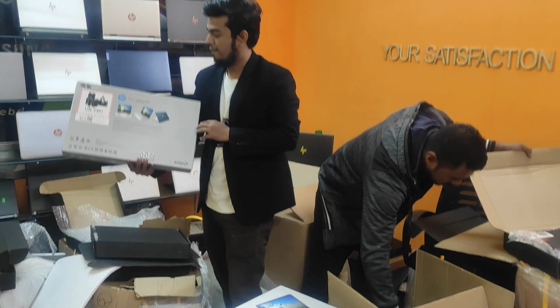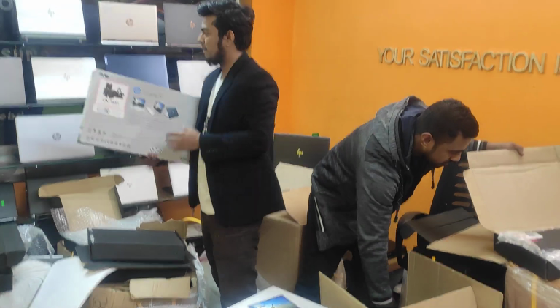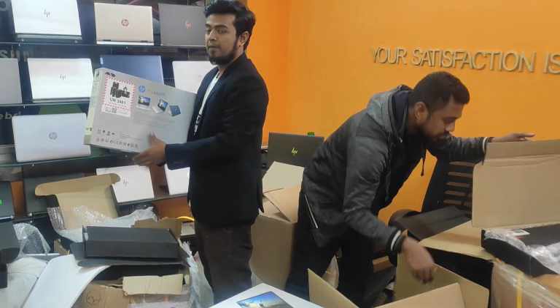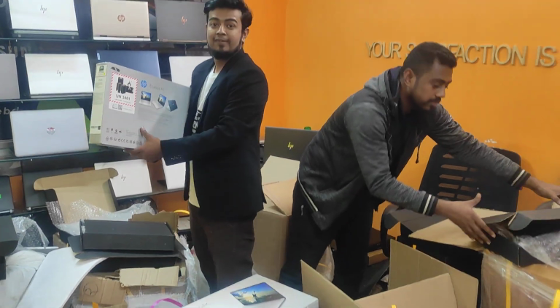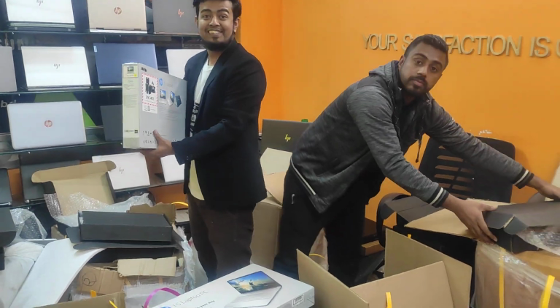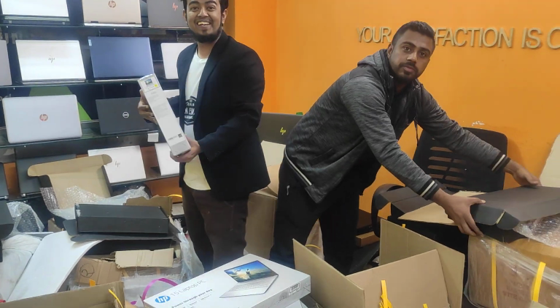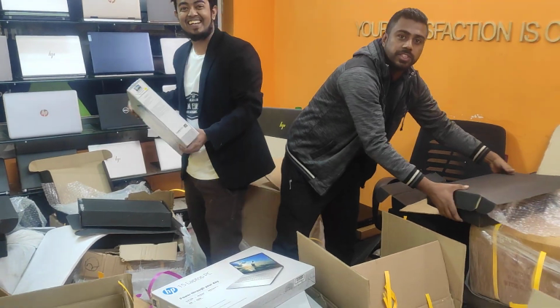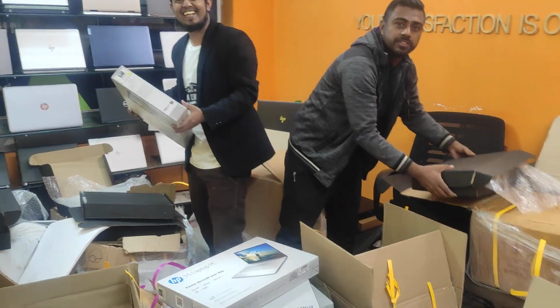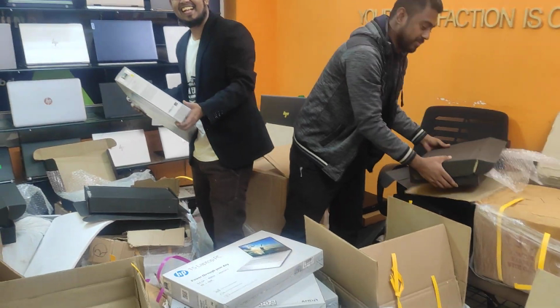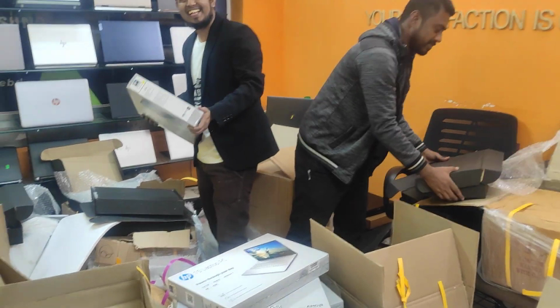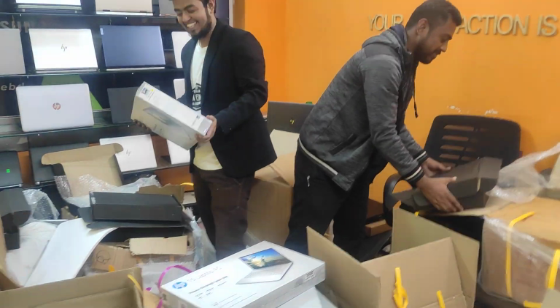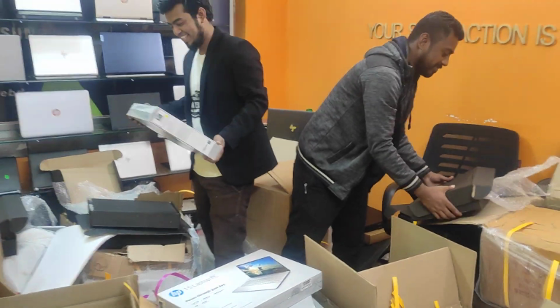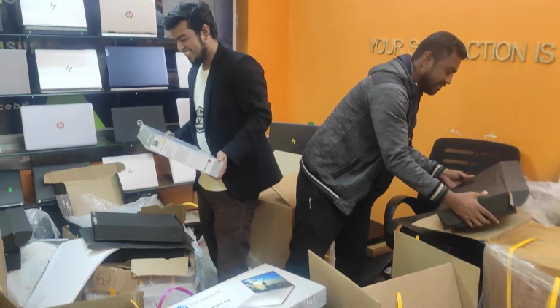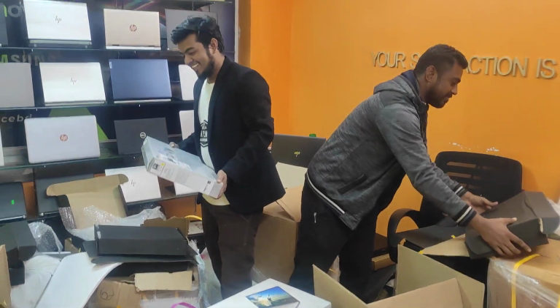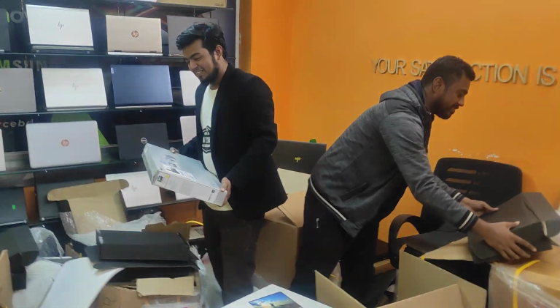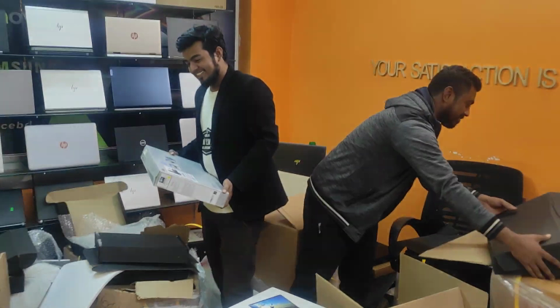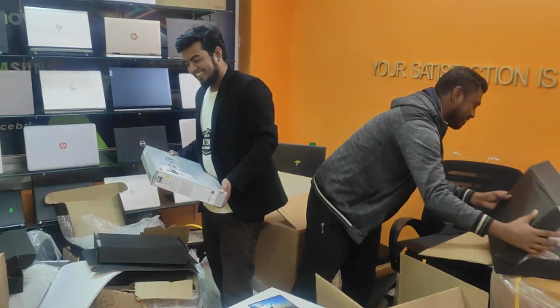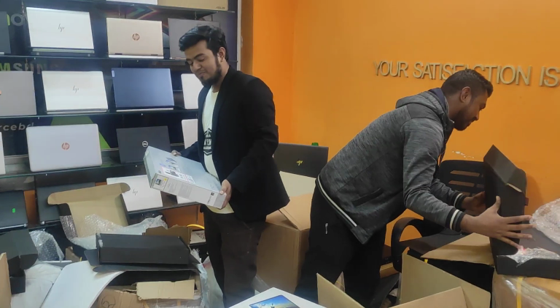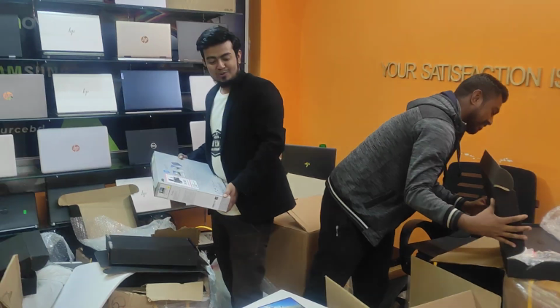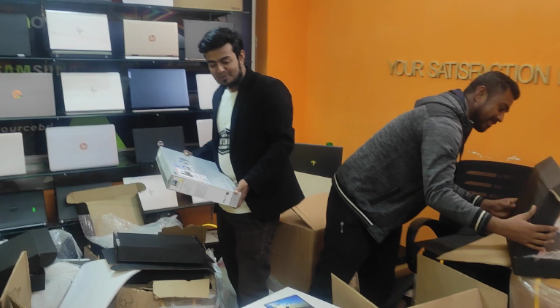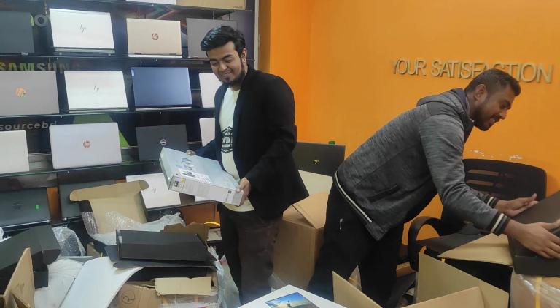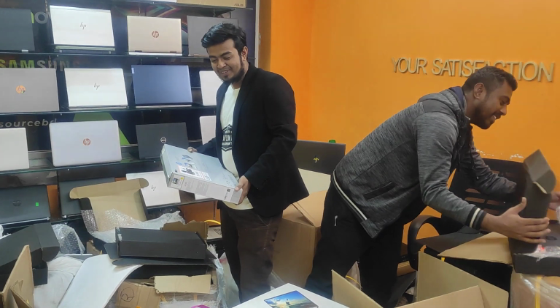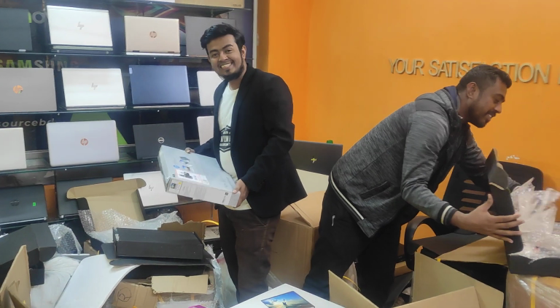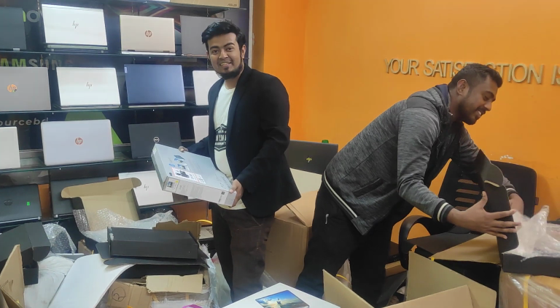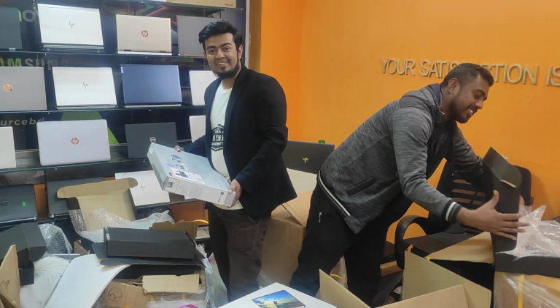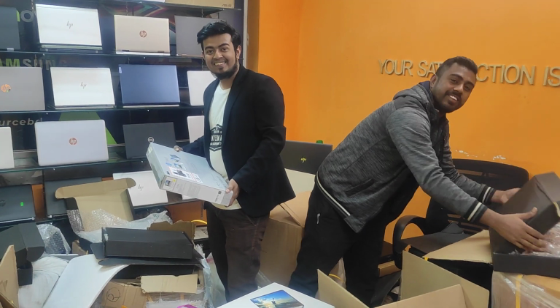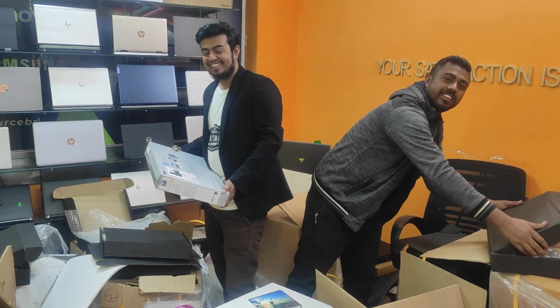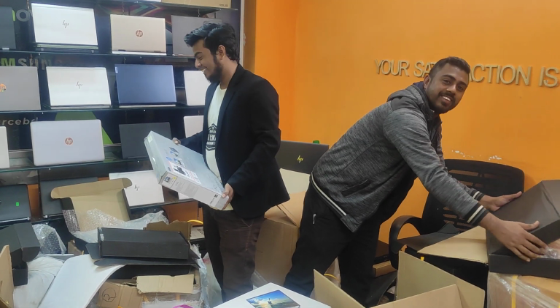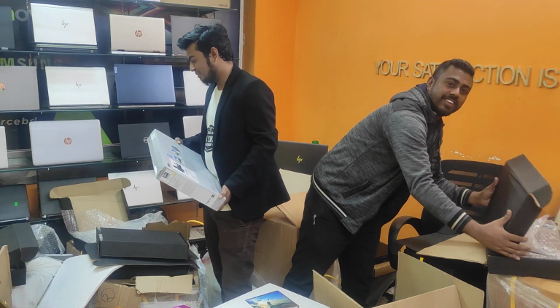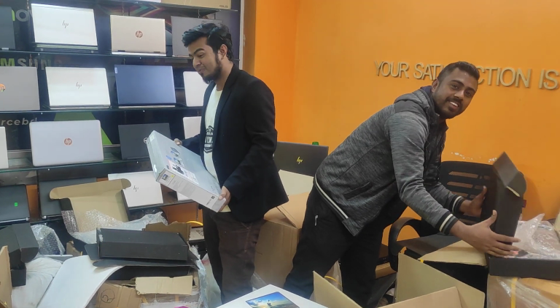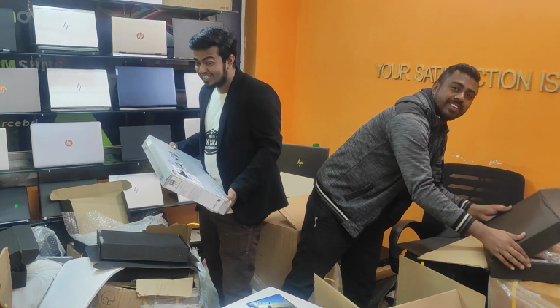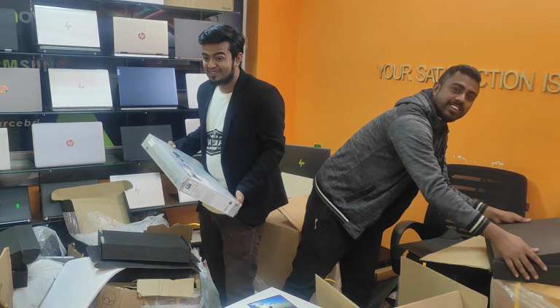Hello brother, what are you doing? We have a lot of products here. We are going to get started.